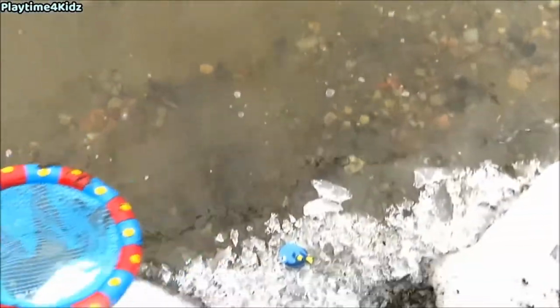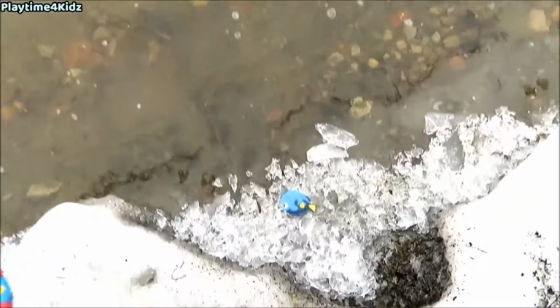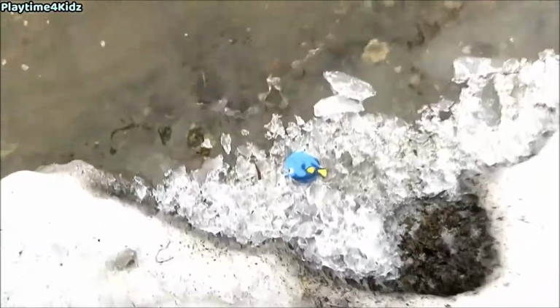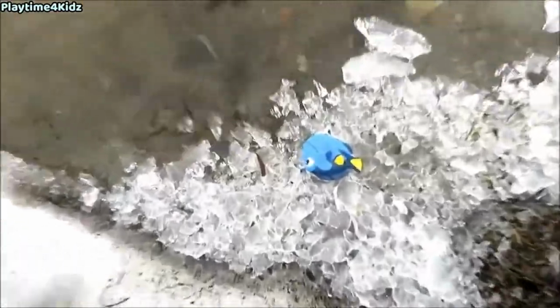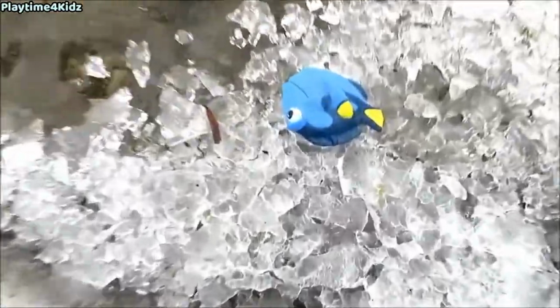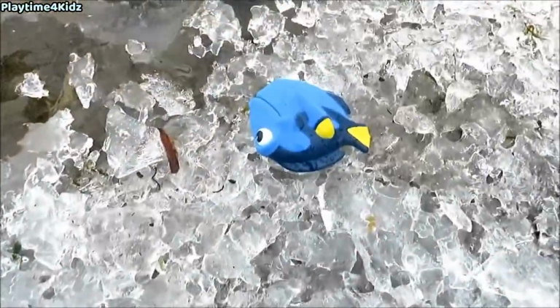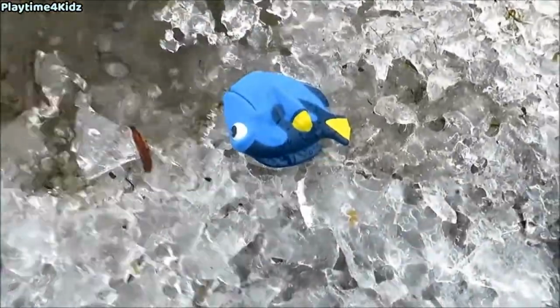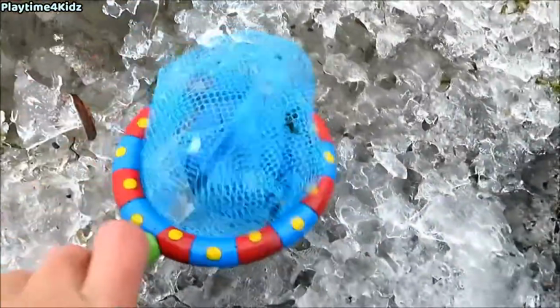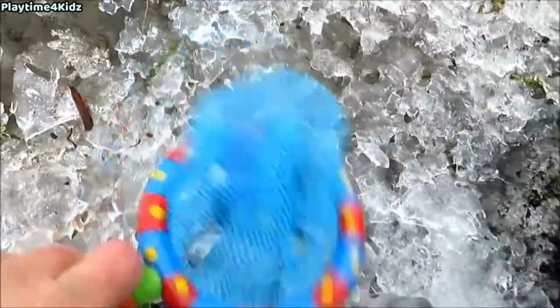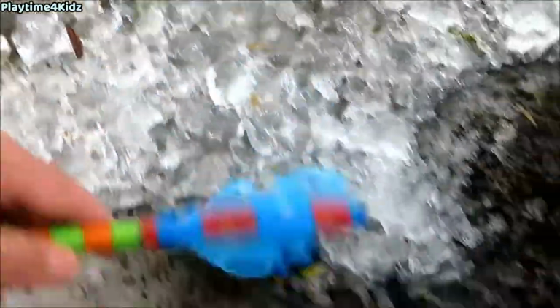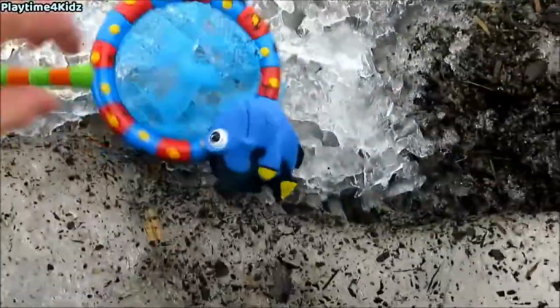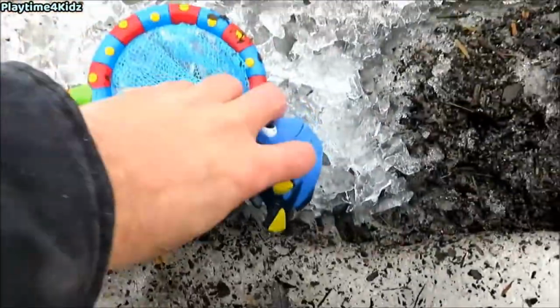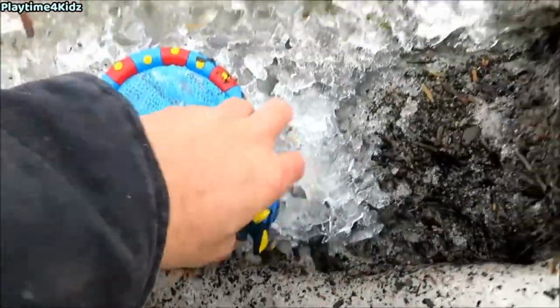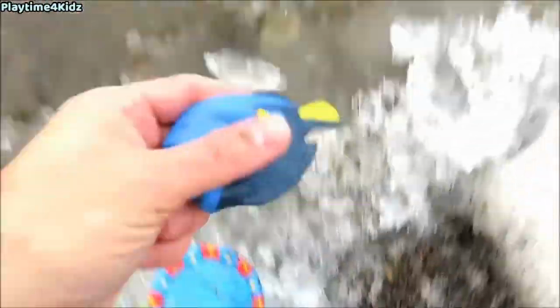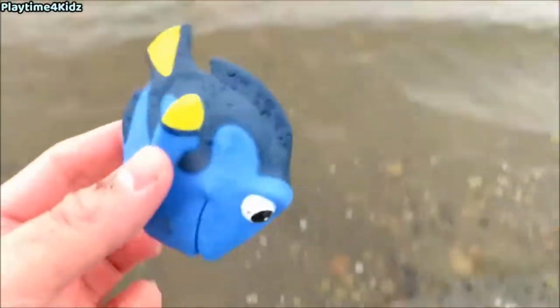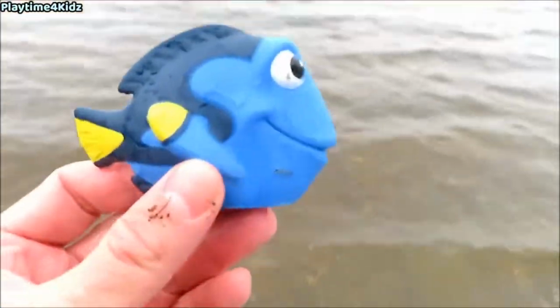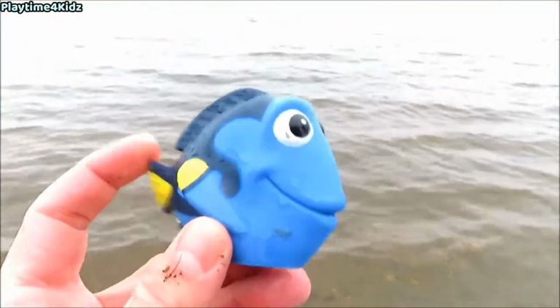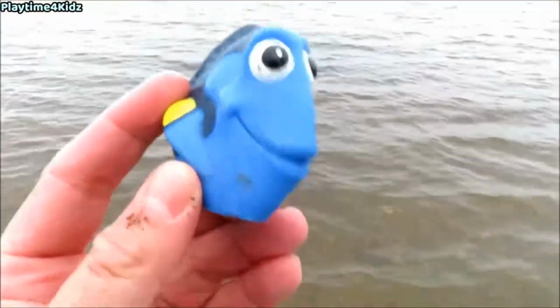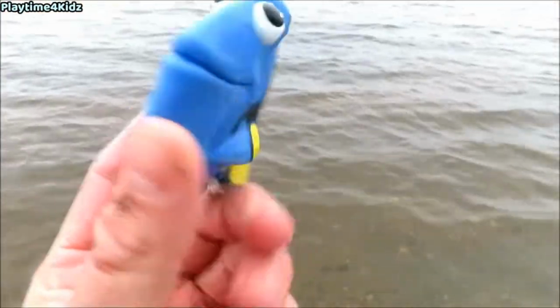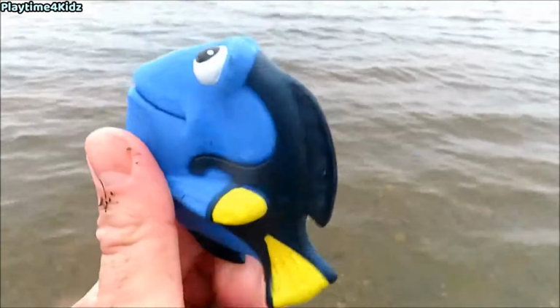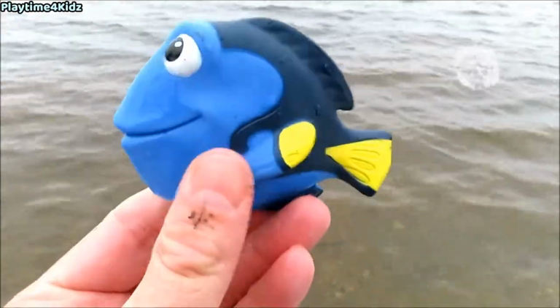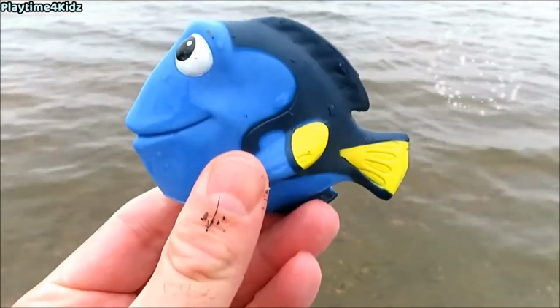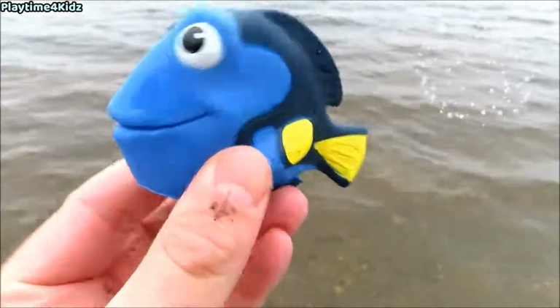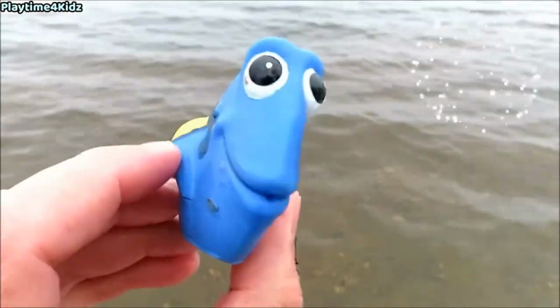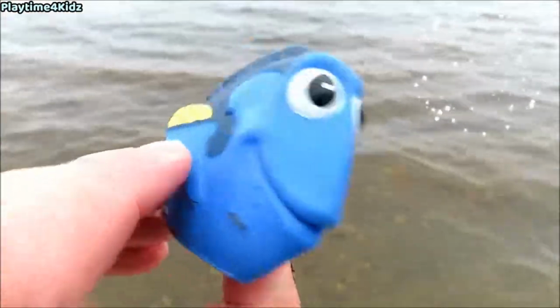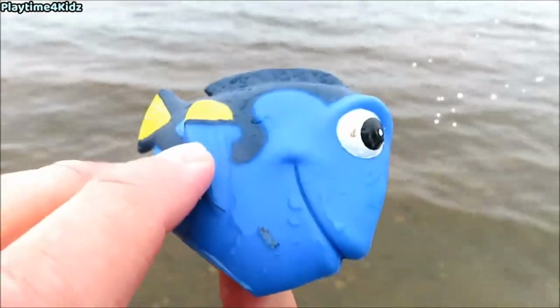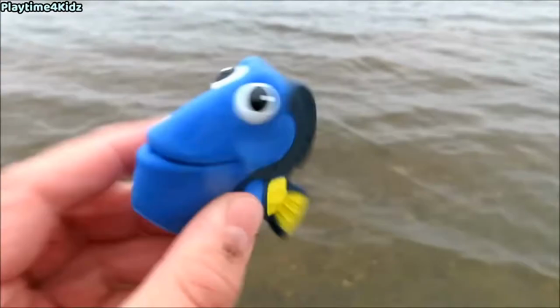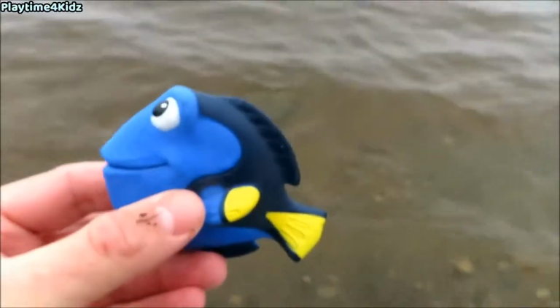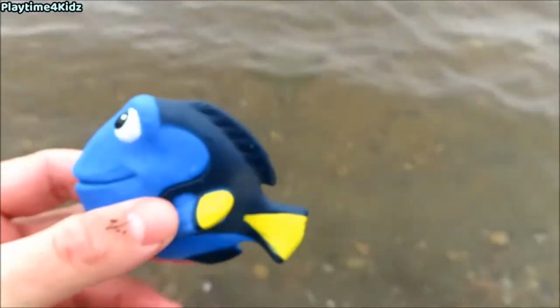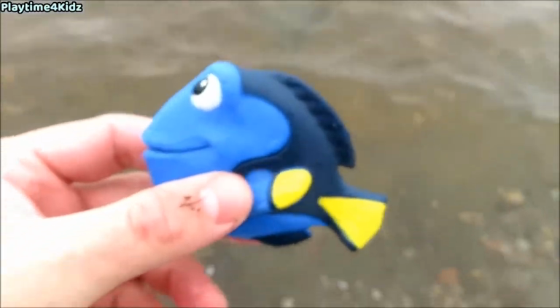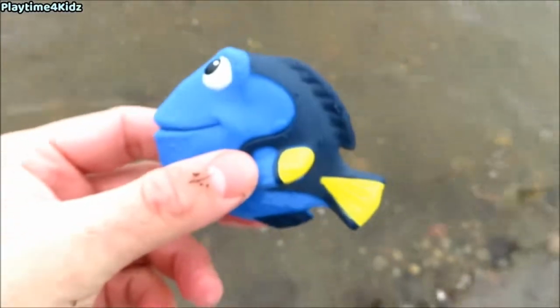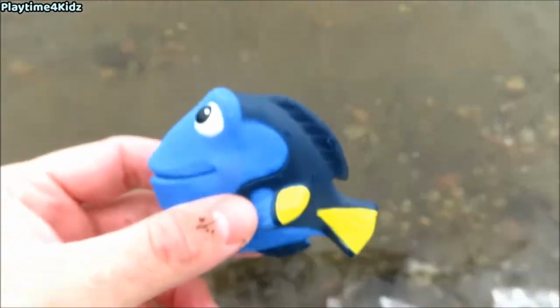Here's one. It's a blue tang. Blue tang. Let's put the blue tang back in the water.